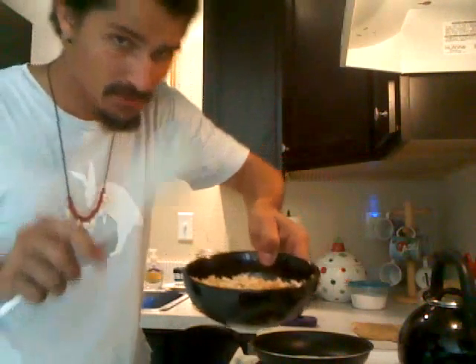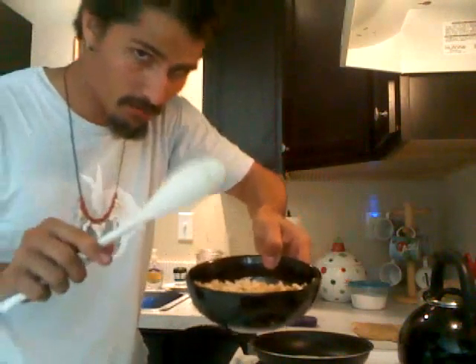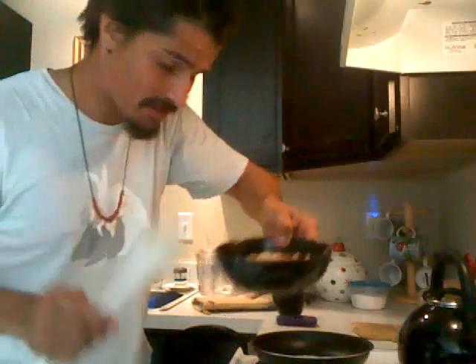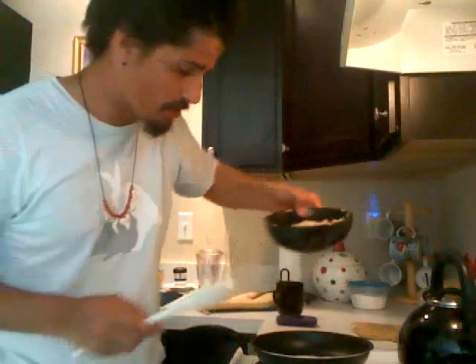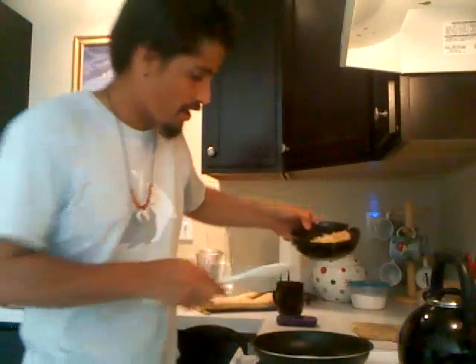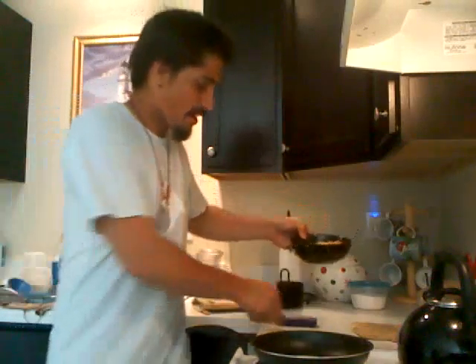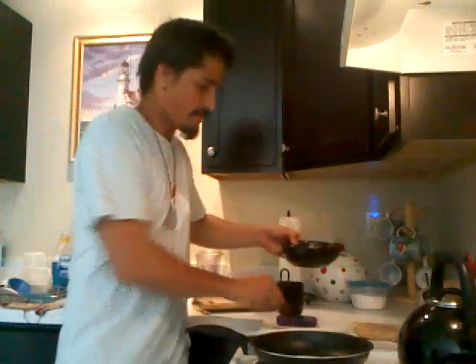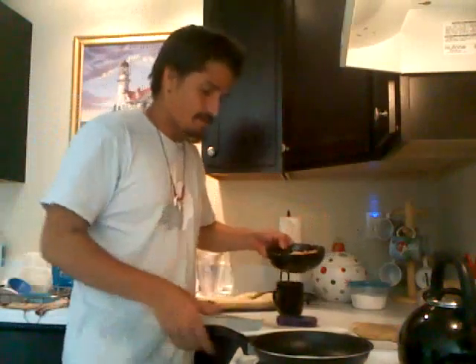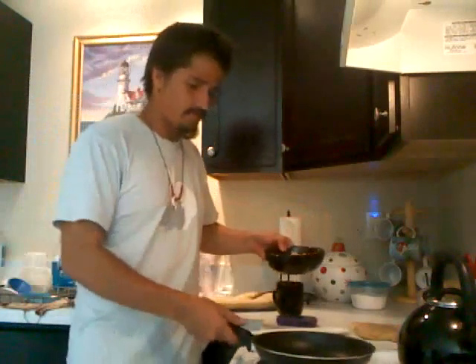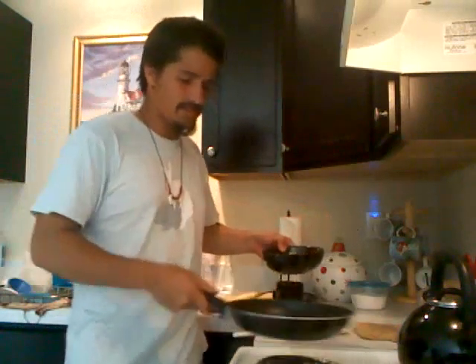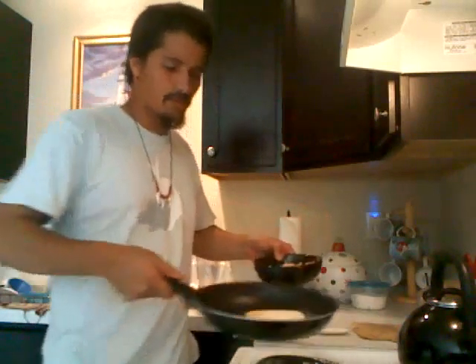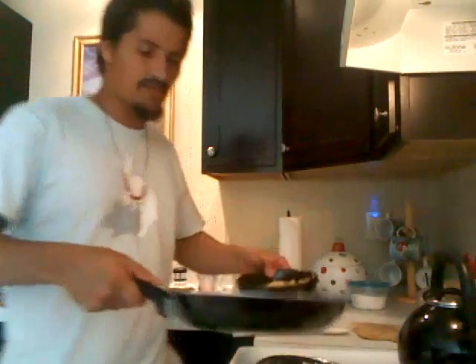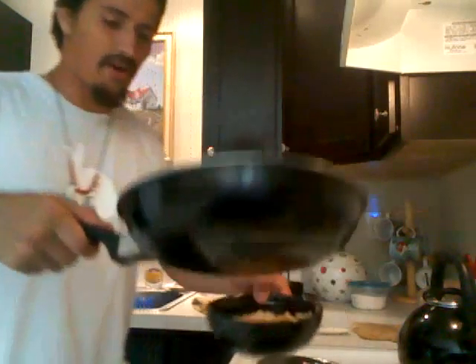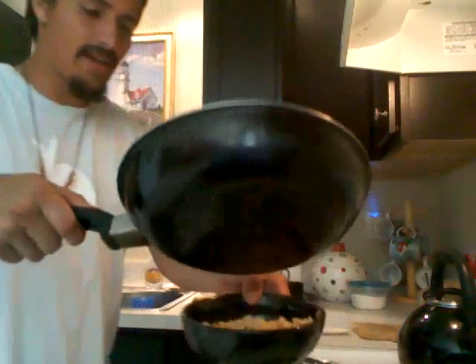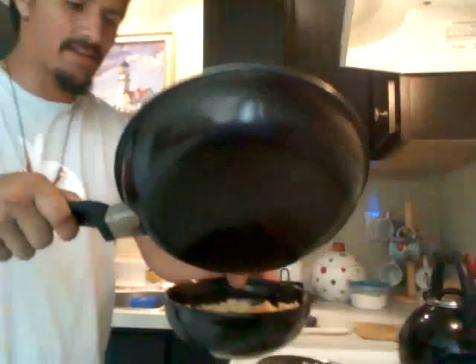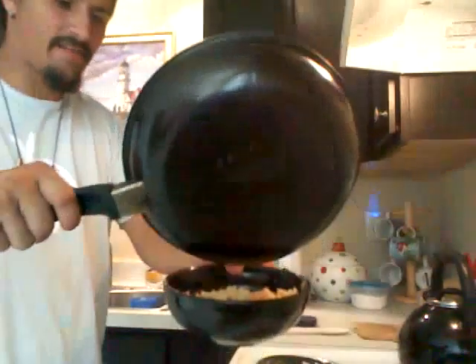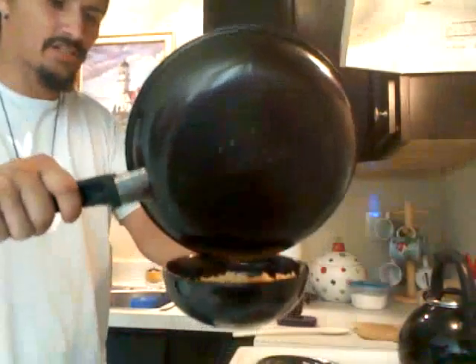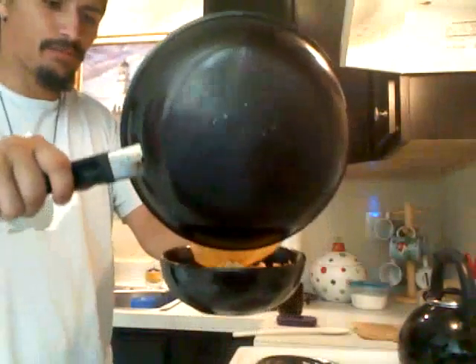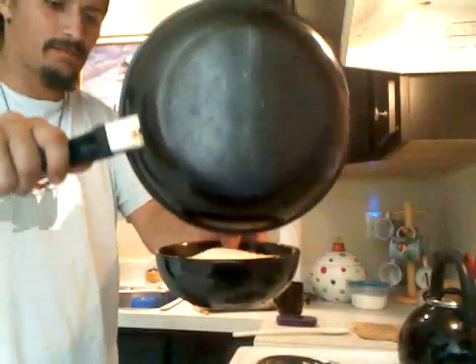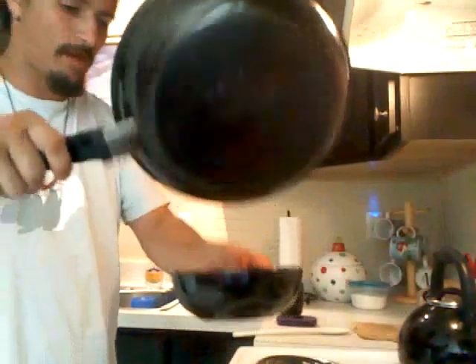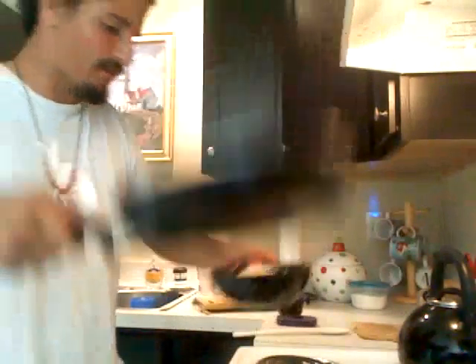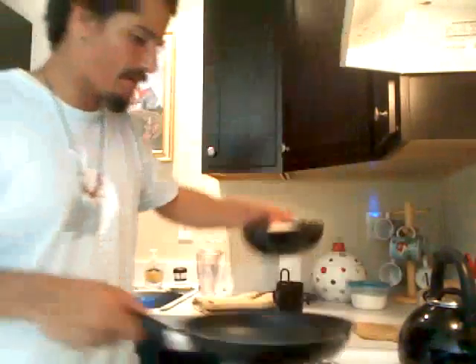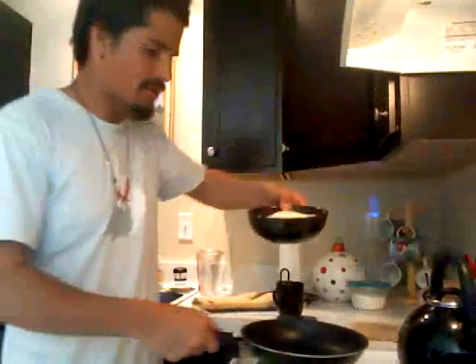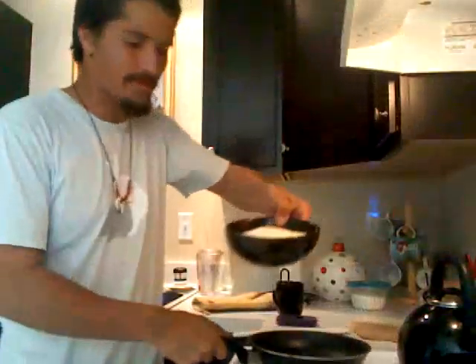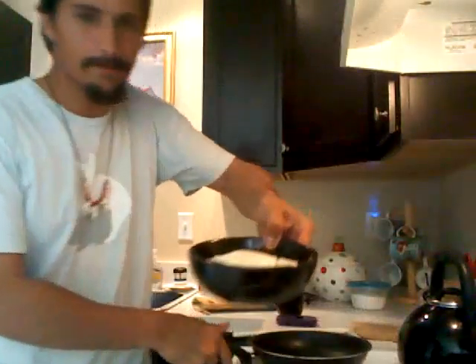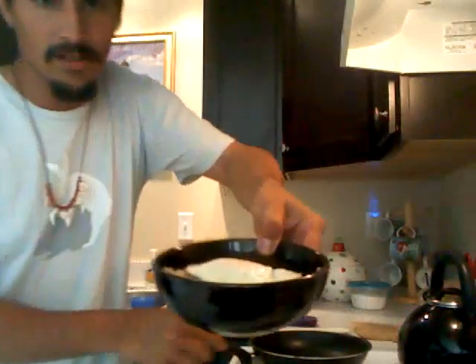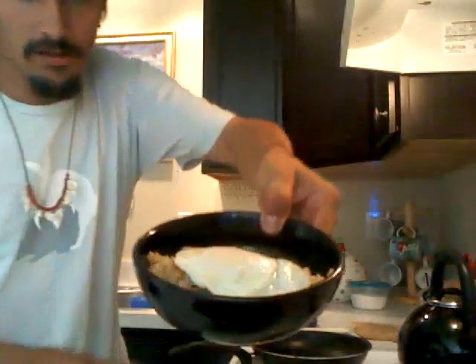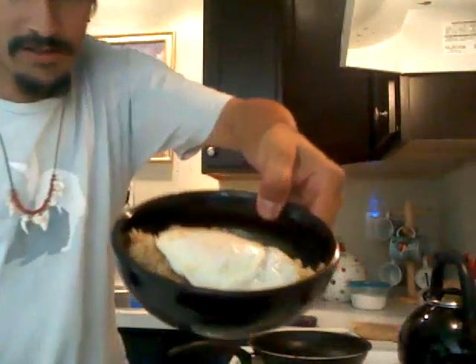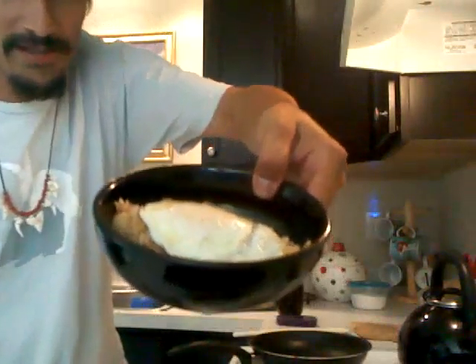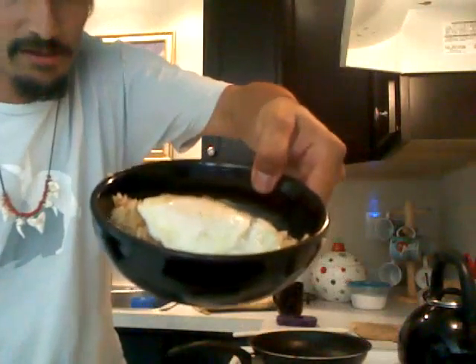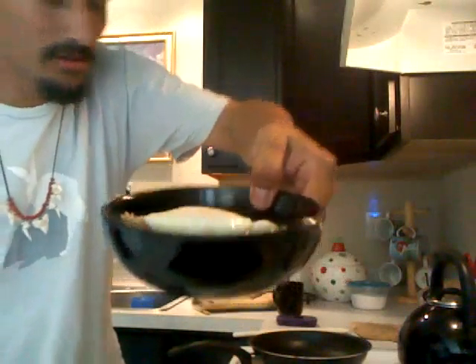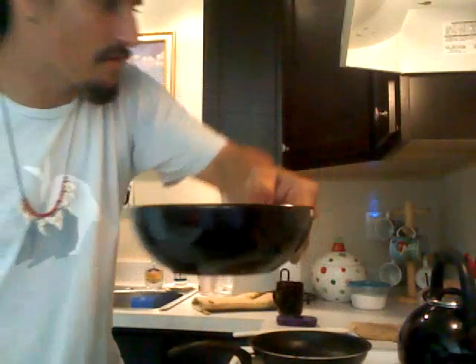Right here I have the rice that I cooked and the fried egg that I've just completed. Drop that right on top of that — look at that, that's looking lovely.